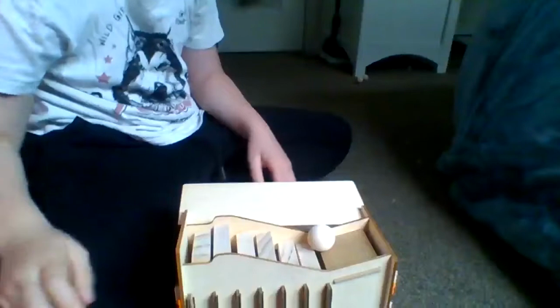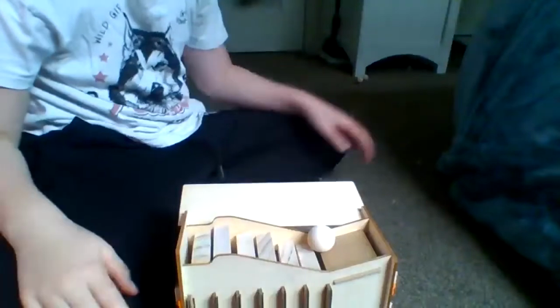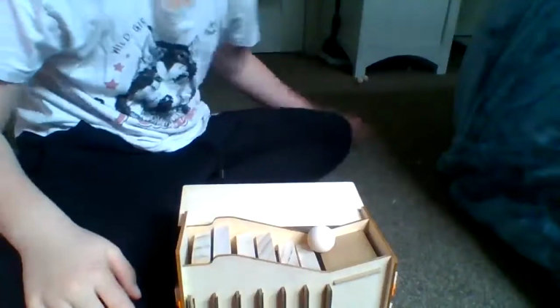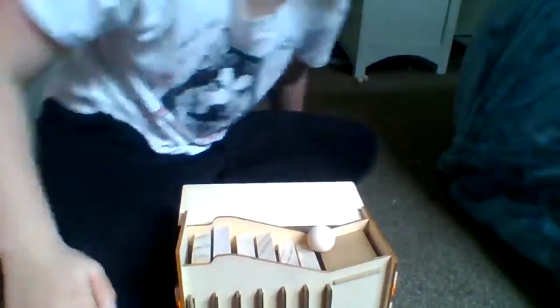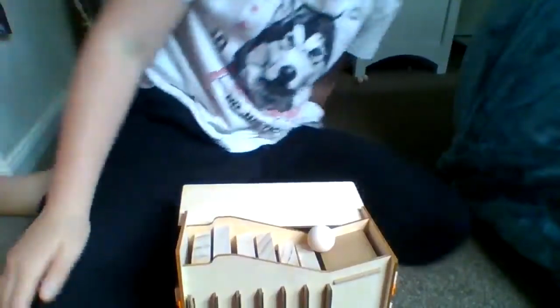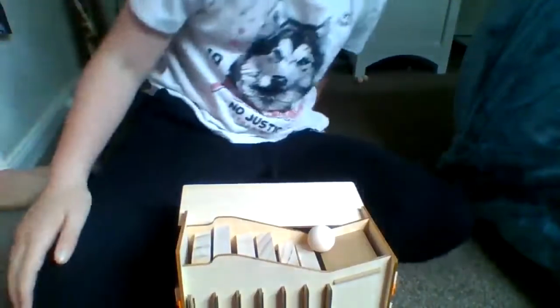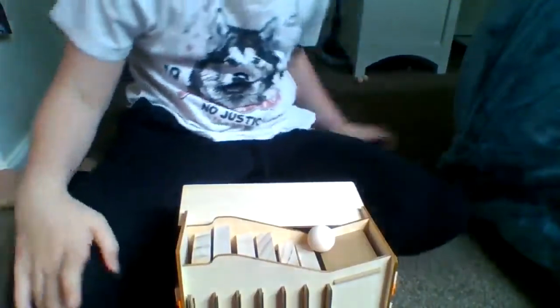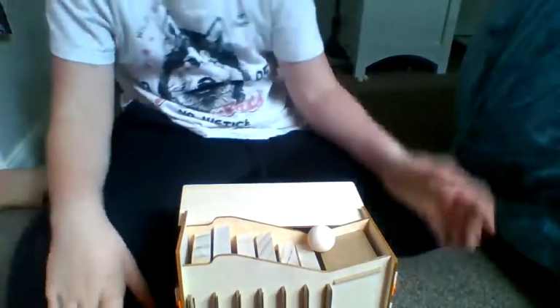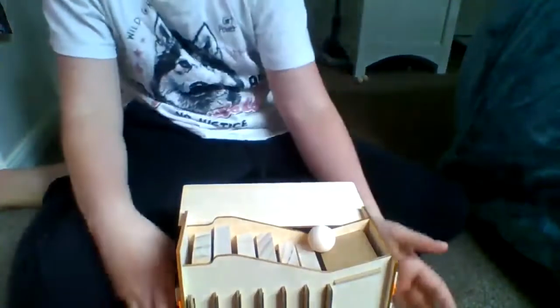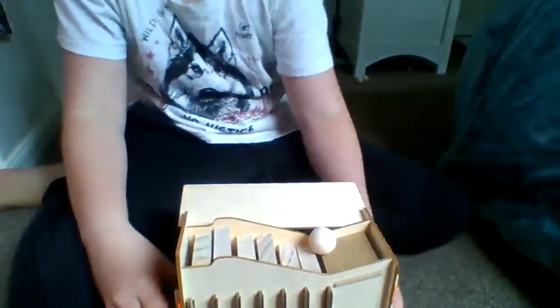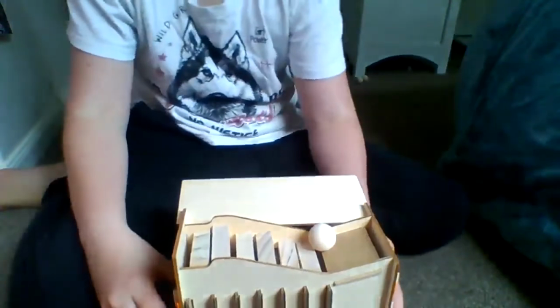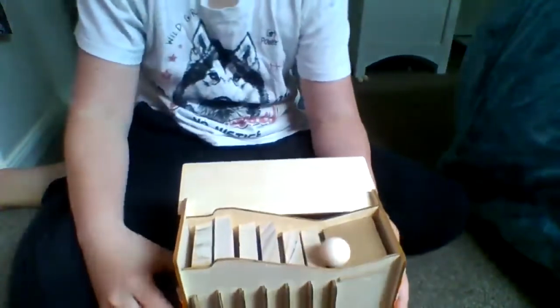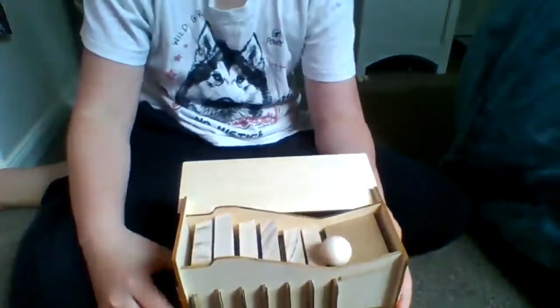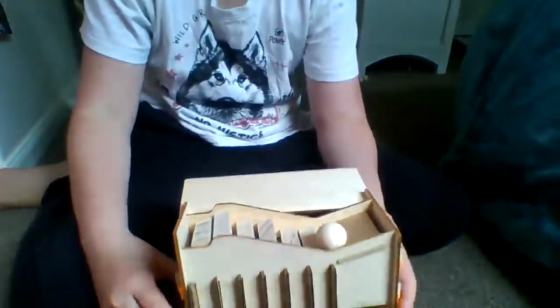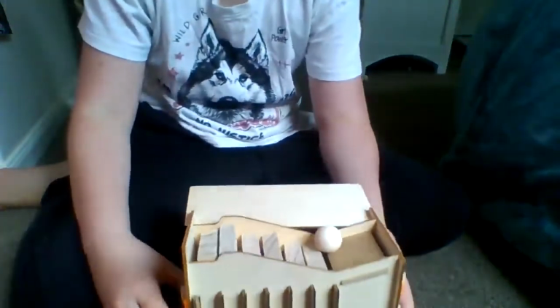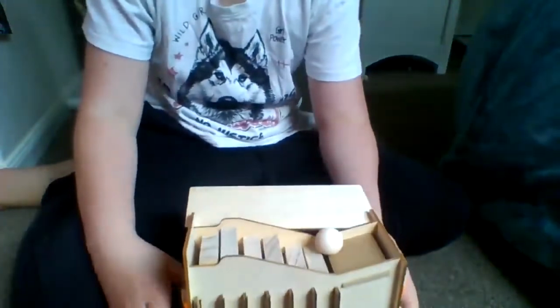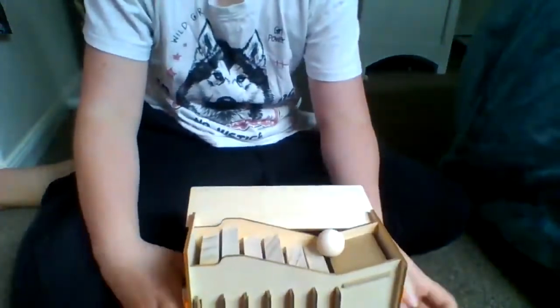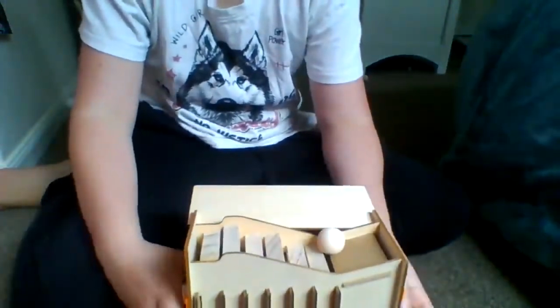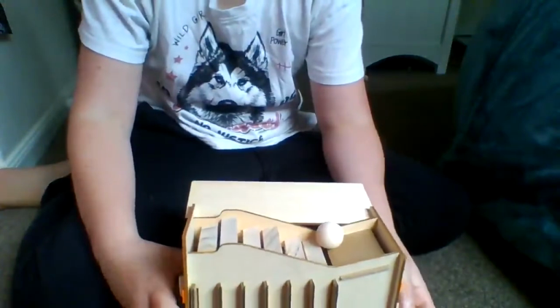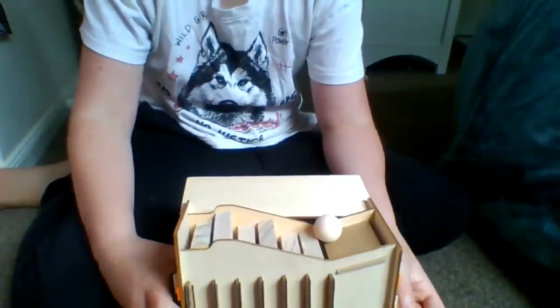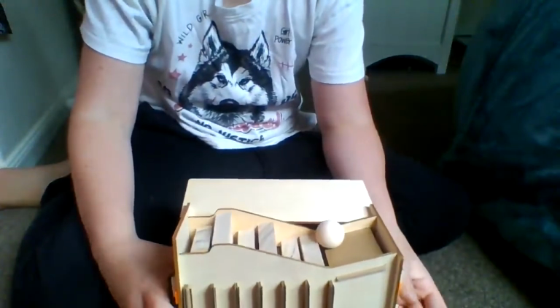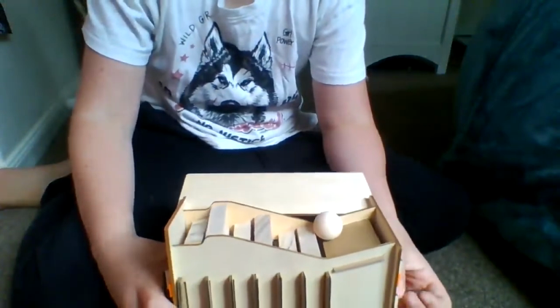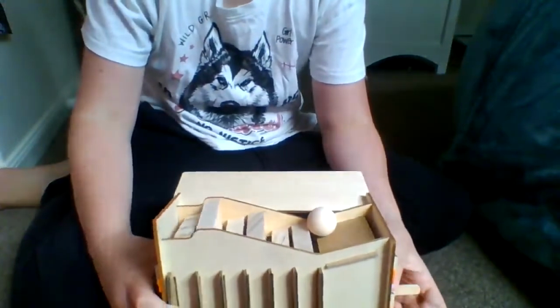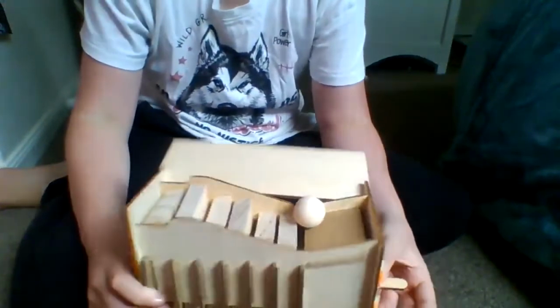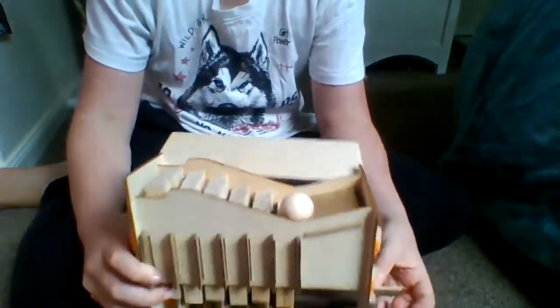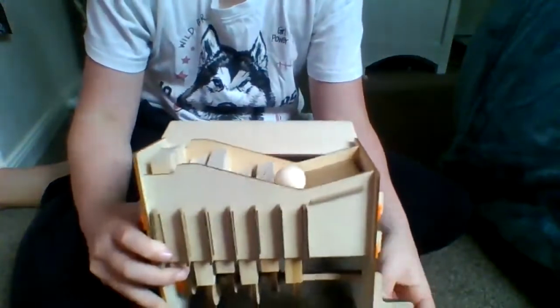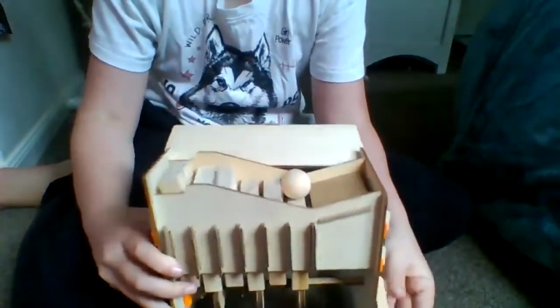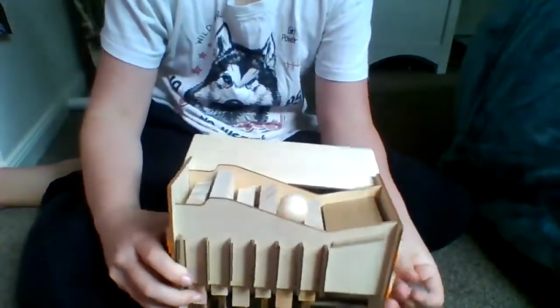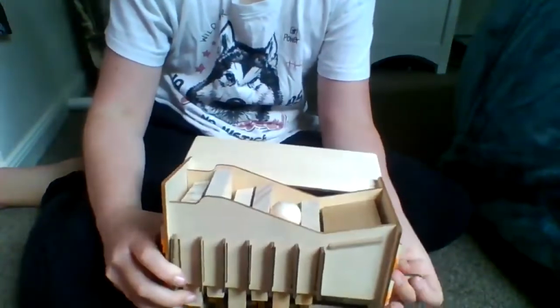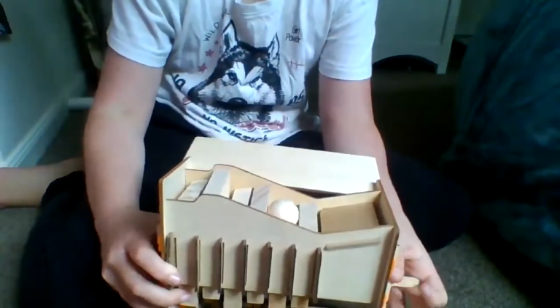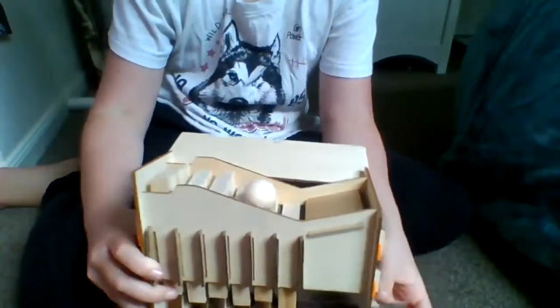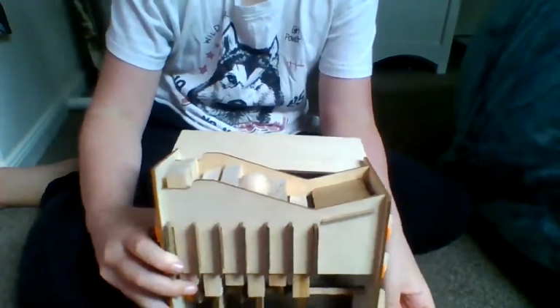This is the wooden automaton I've just finished making. What it does is you just twist a knob and this ball goes up the stairs.